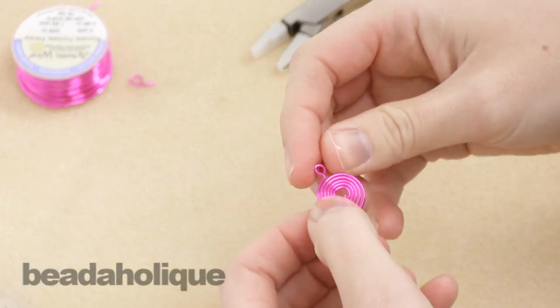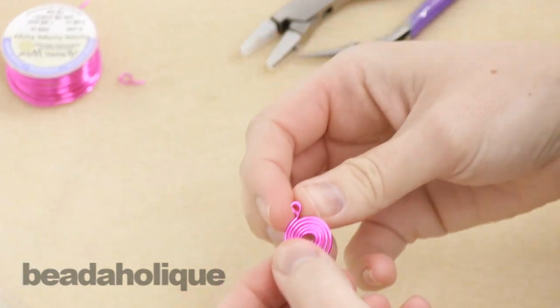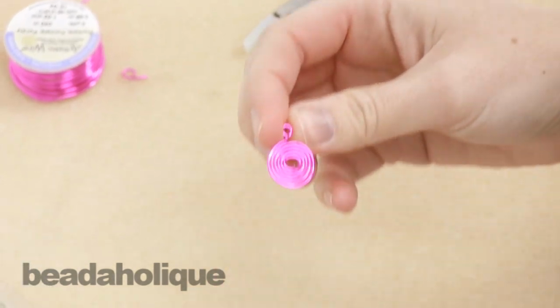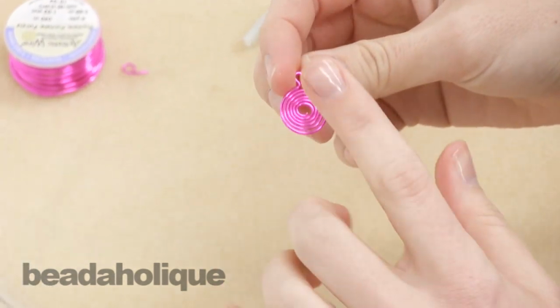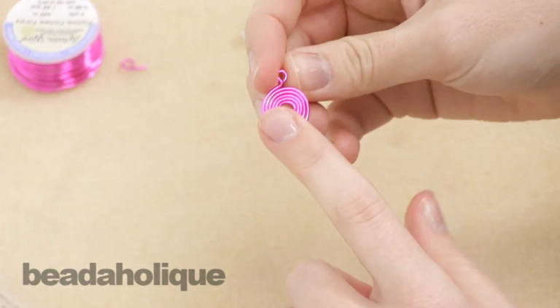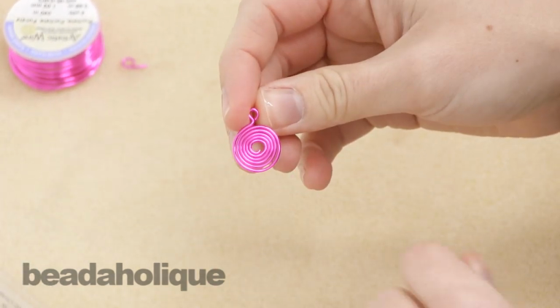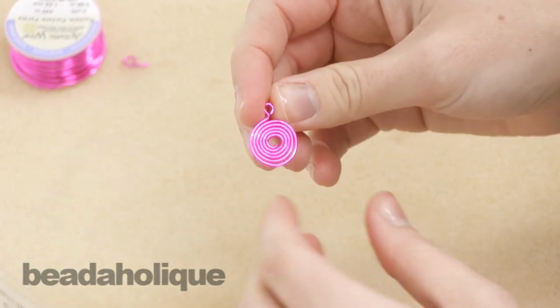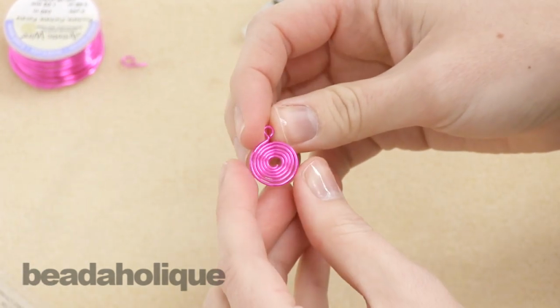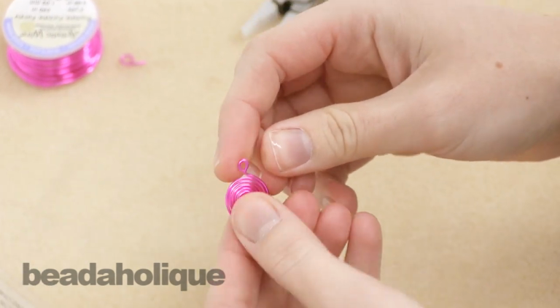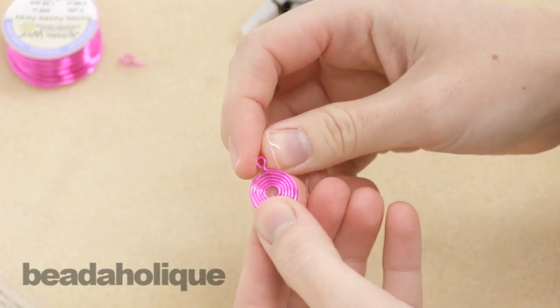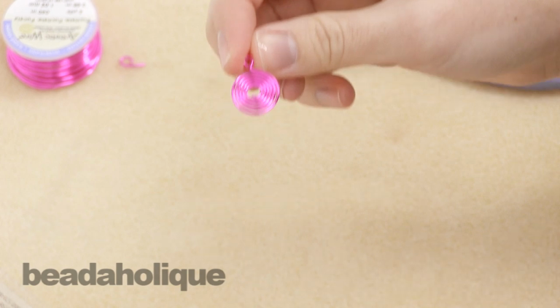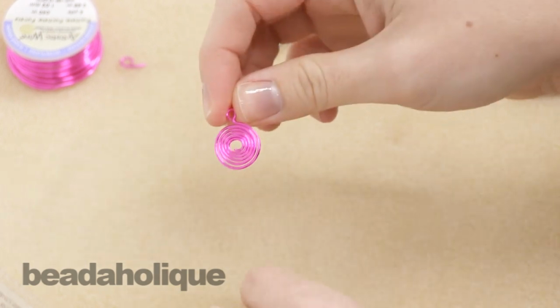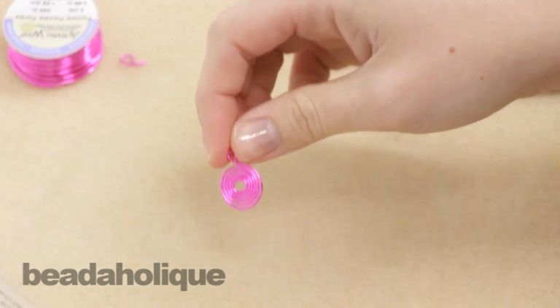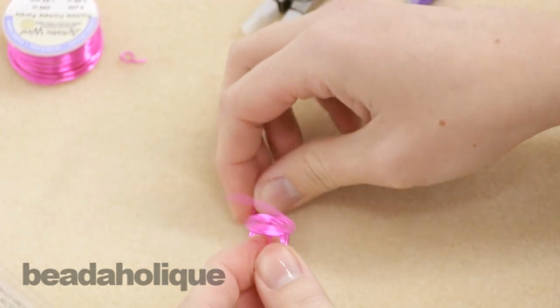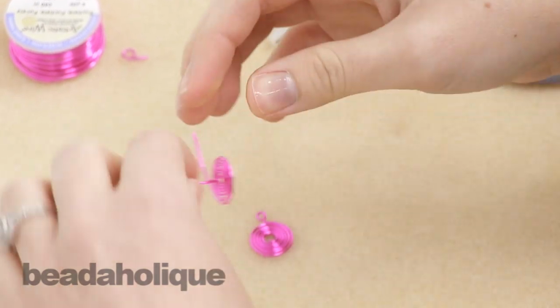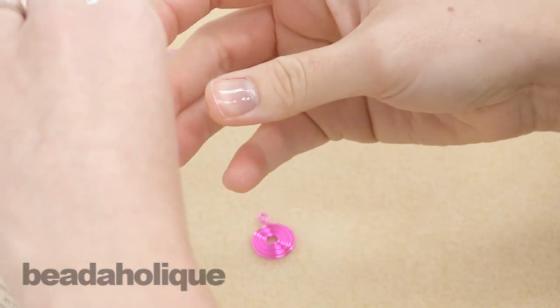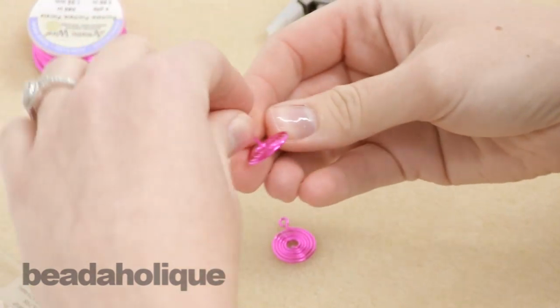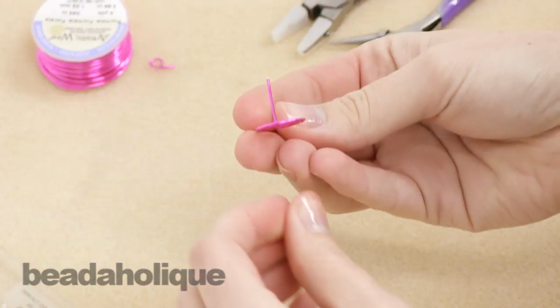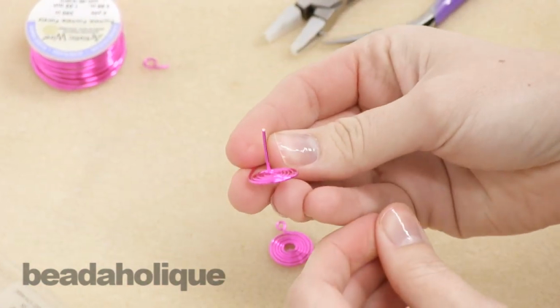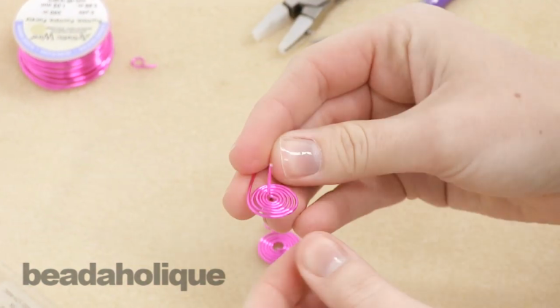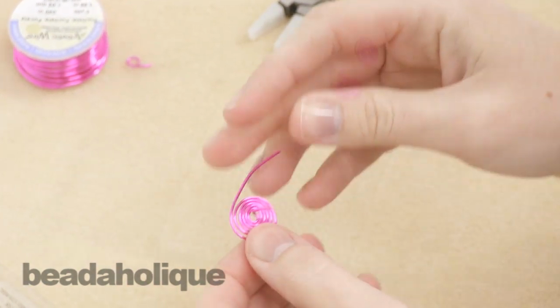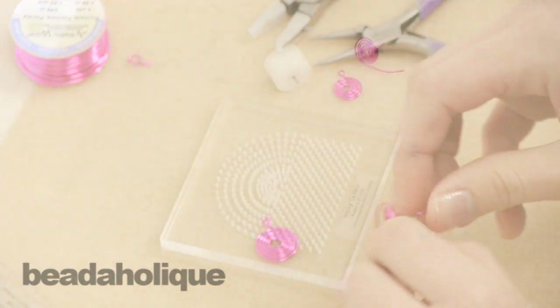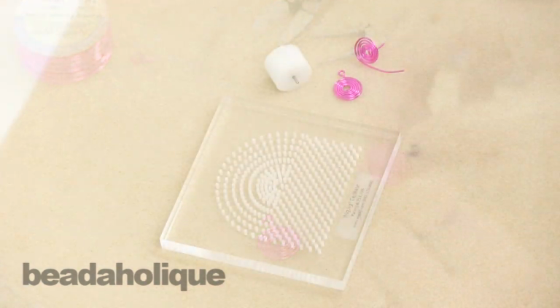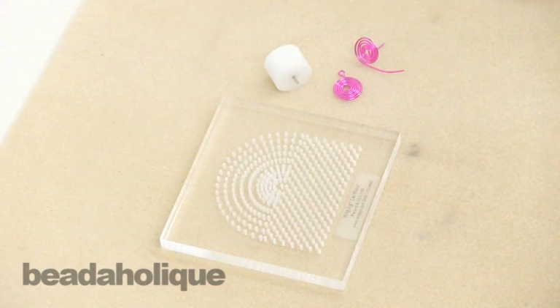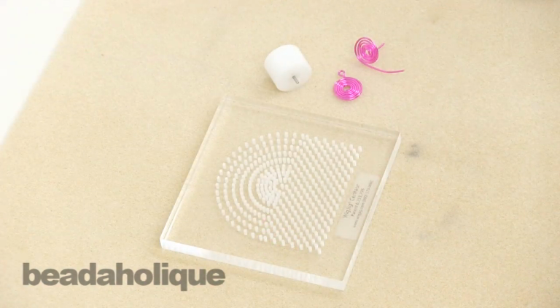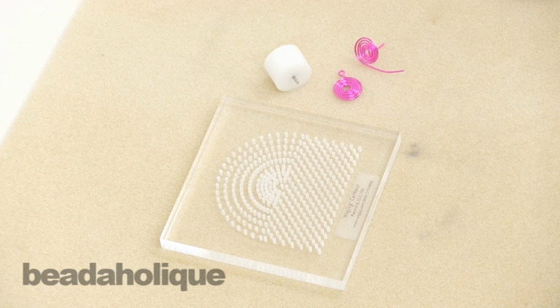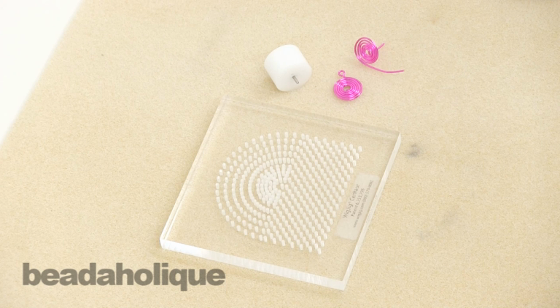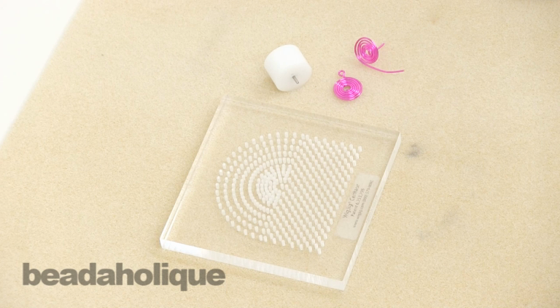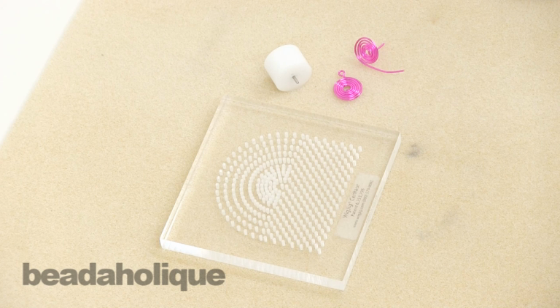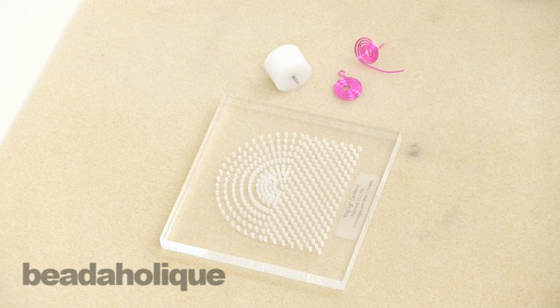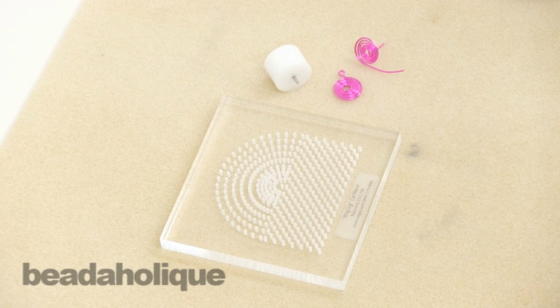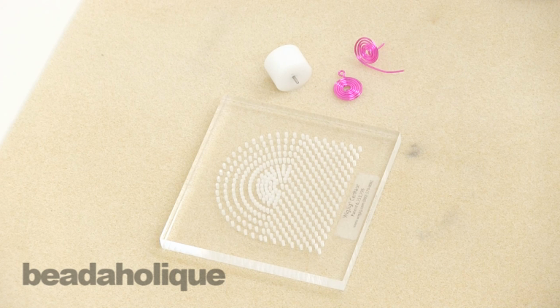You could use this as a dangle, a charm, an earring — anything like that. You could also hang it the other way. And that's how you use the spiral maker for the wig jig.